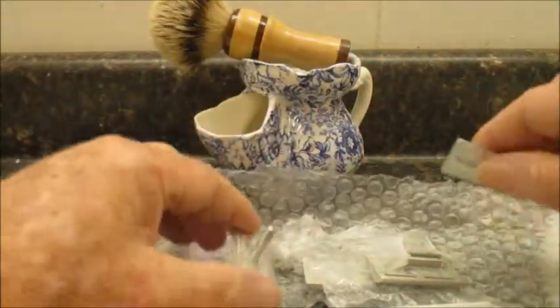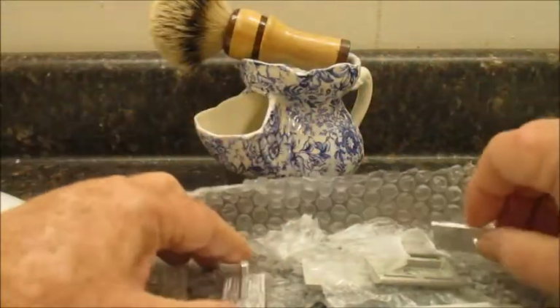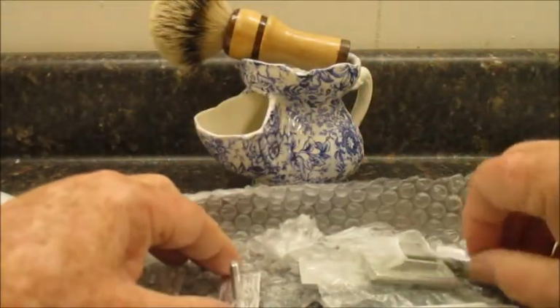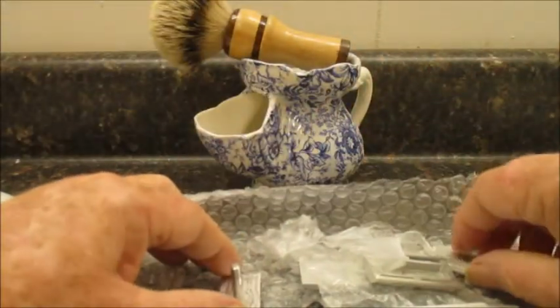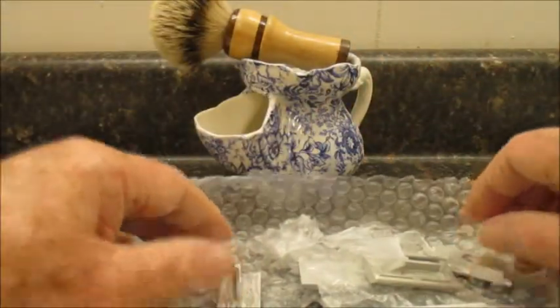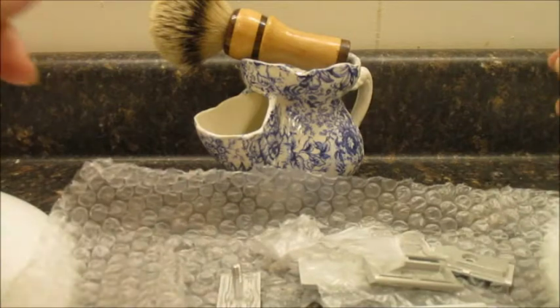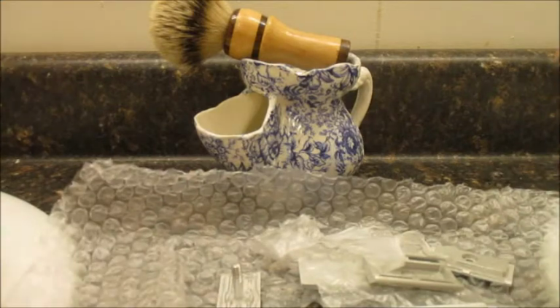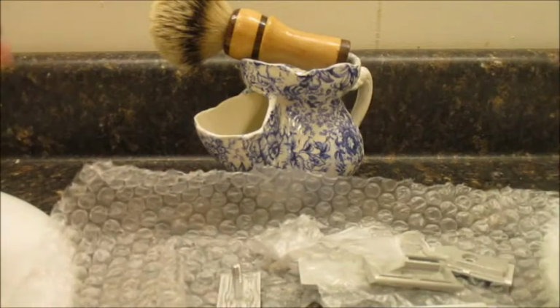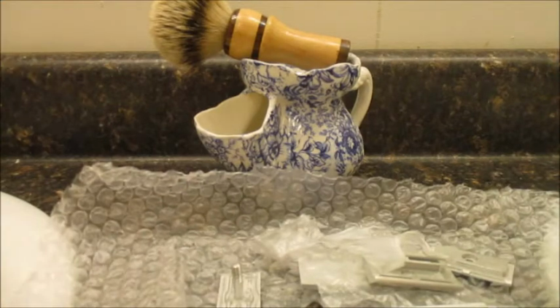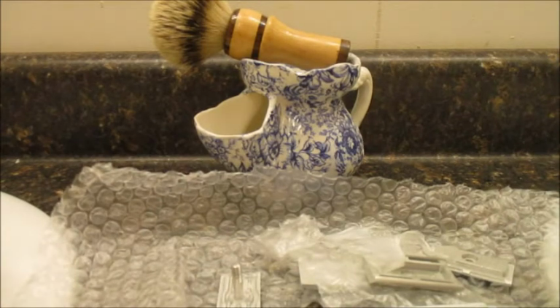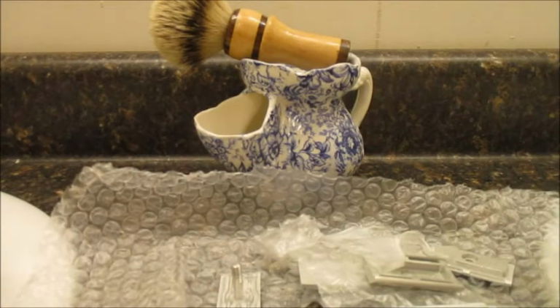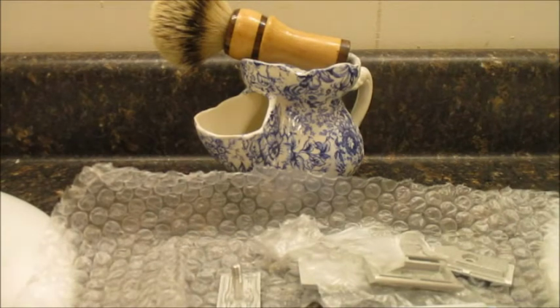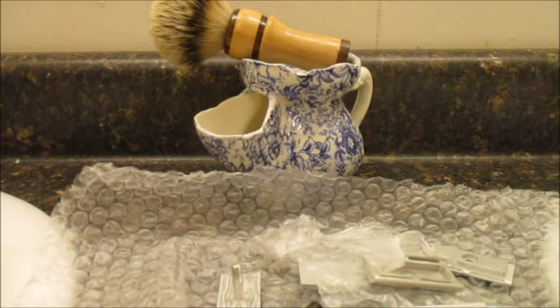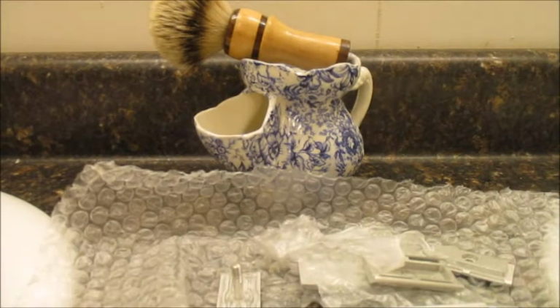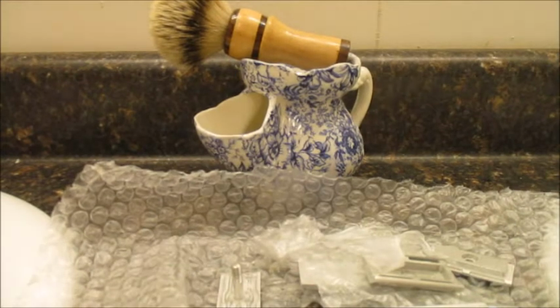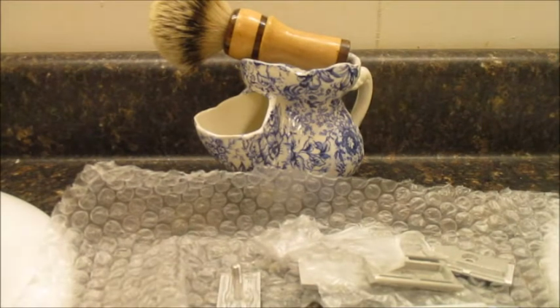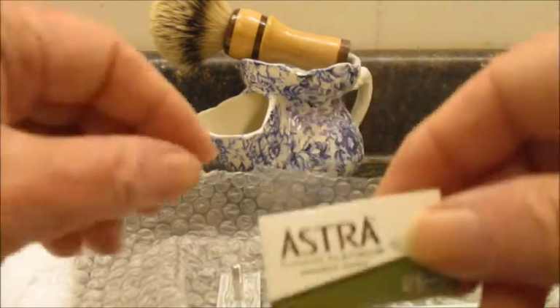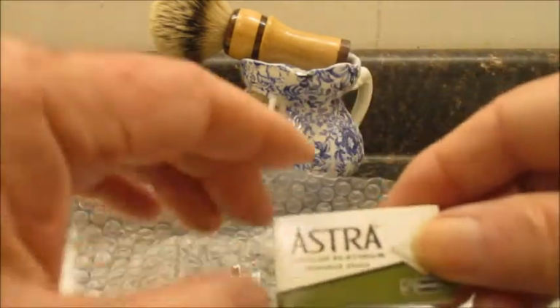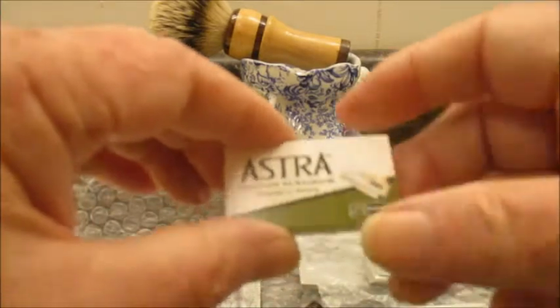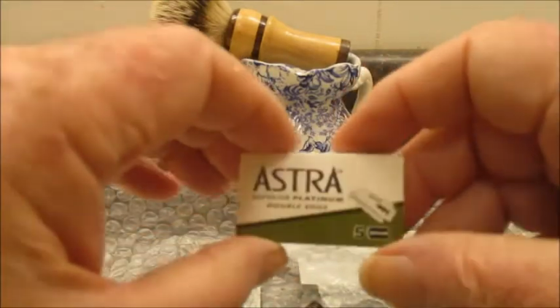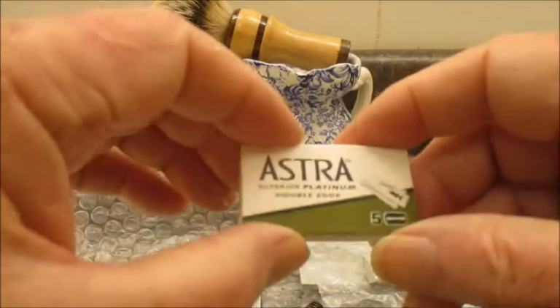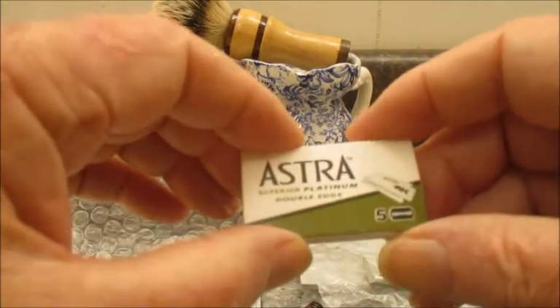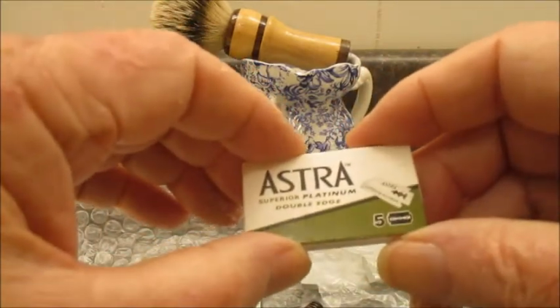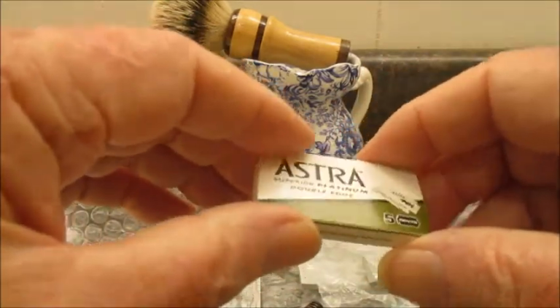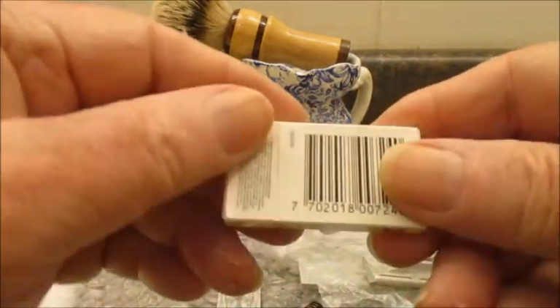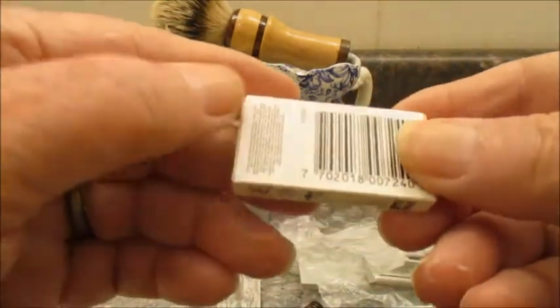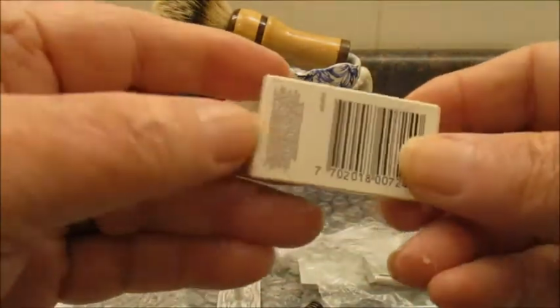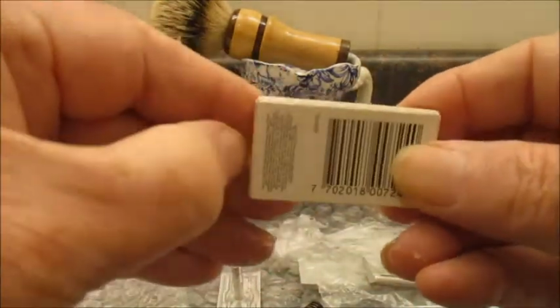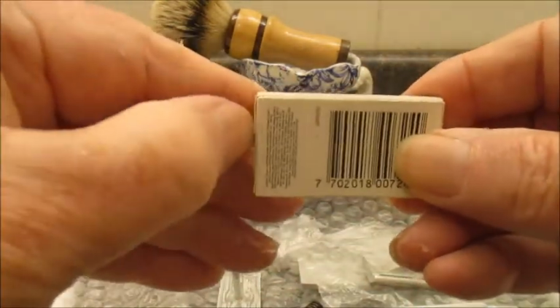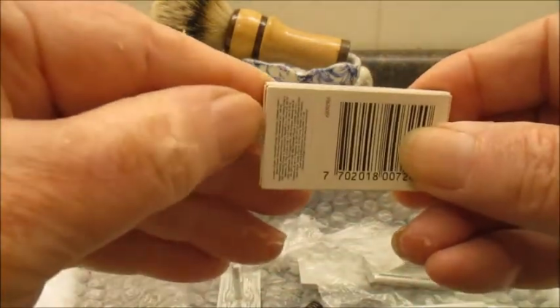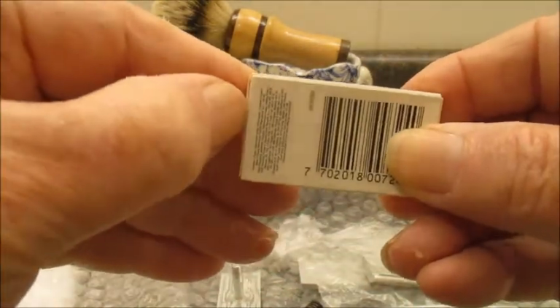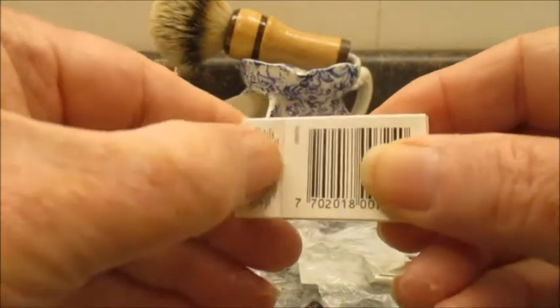I'm going to use an Astra SP — here it is, the Astra SP Super Platinum. New box, new blade.